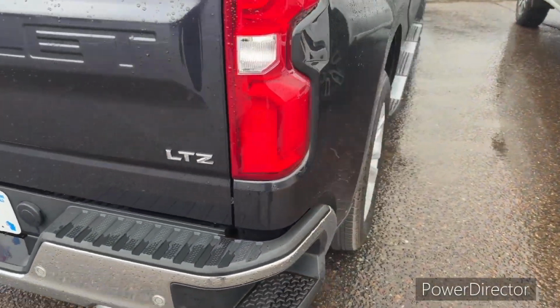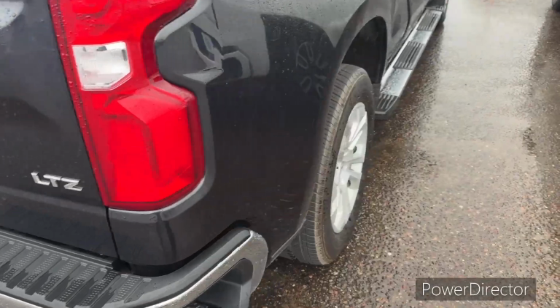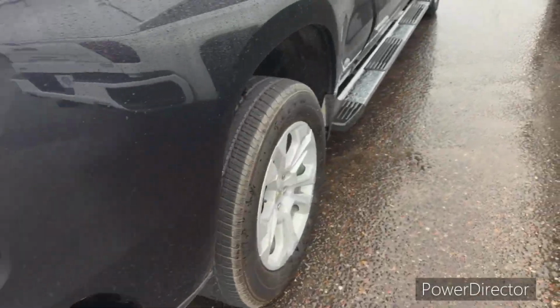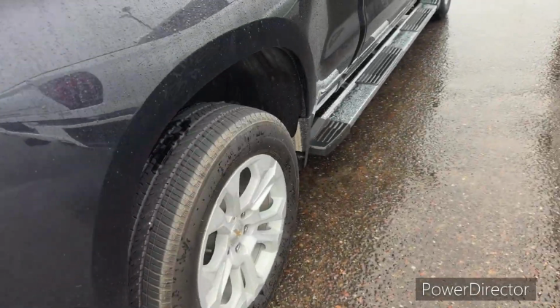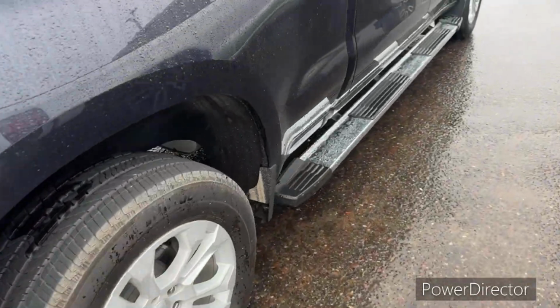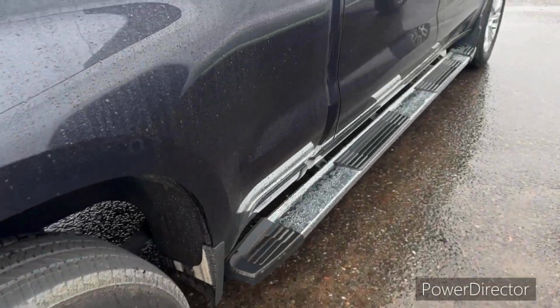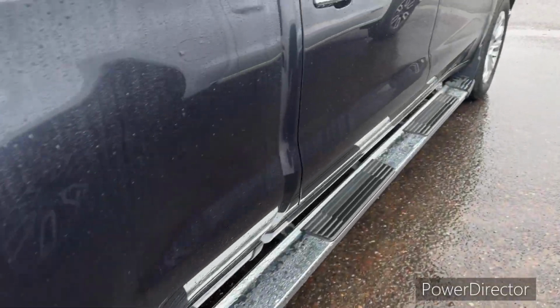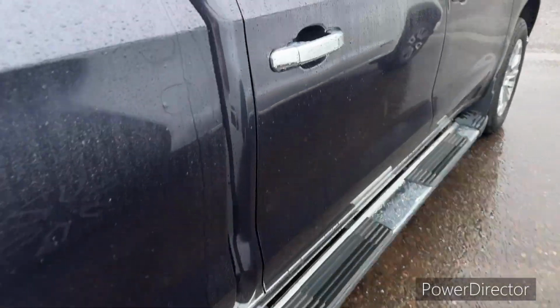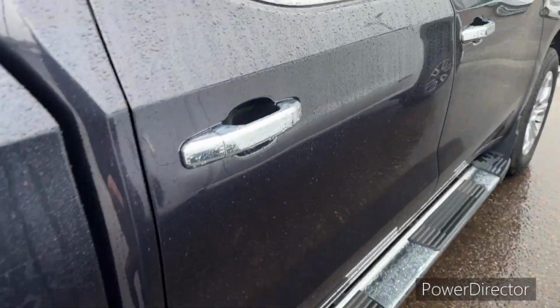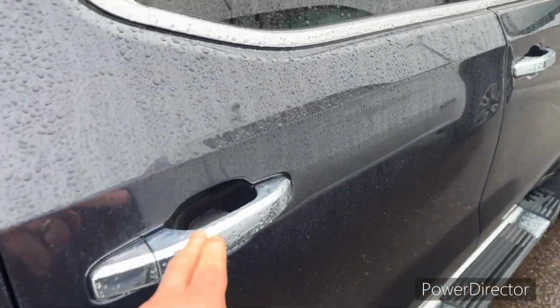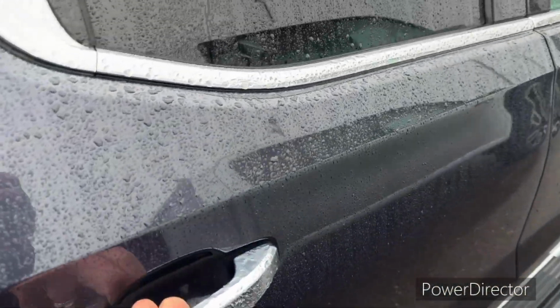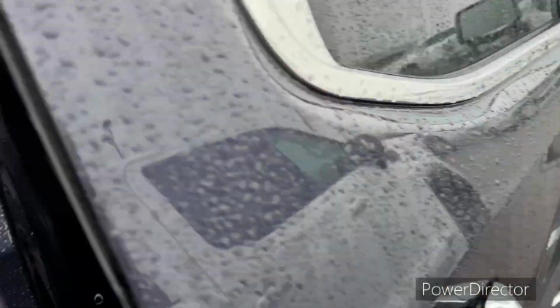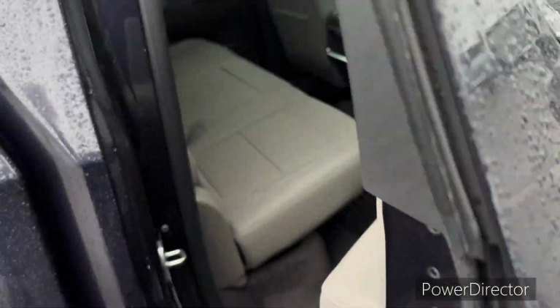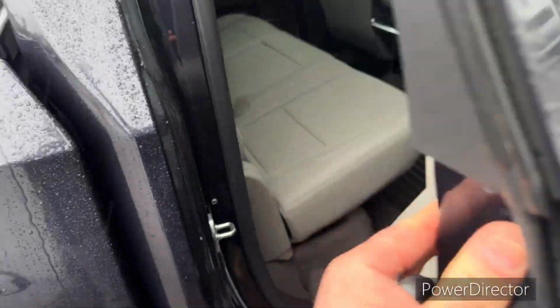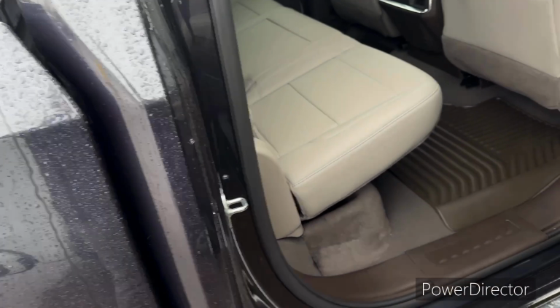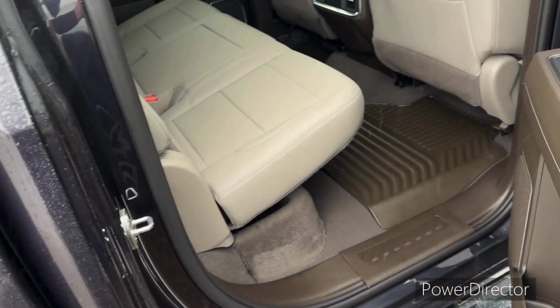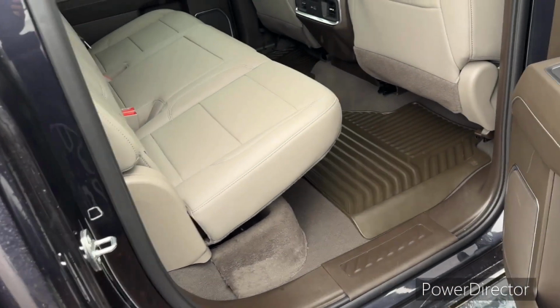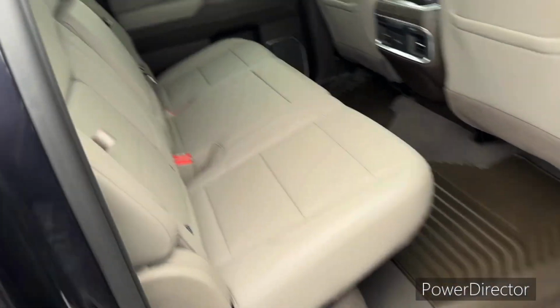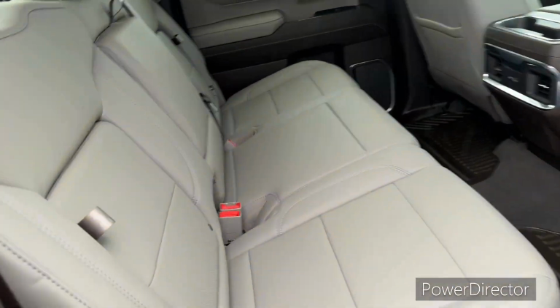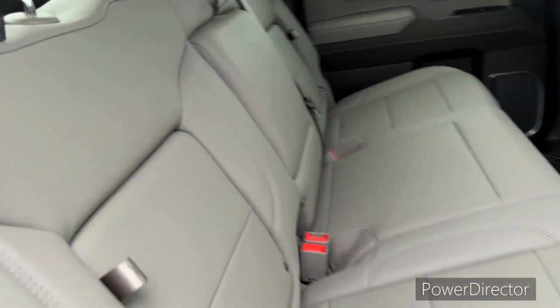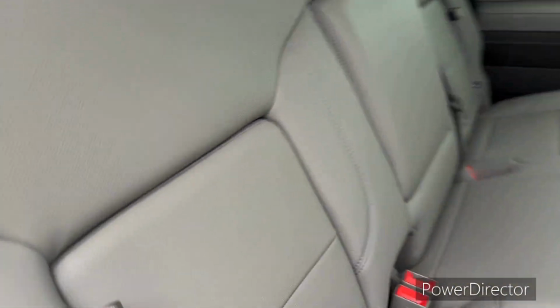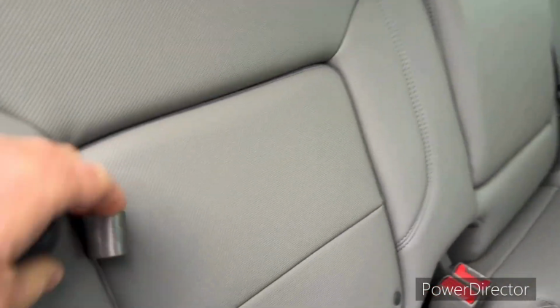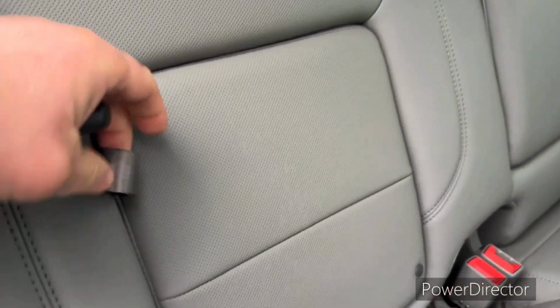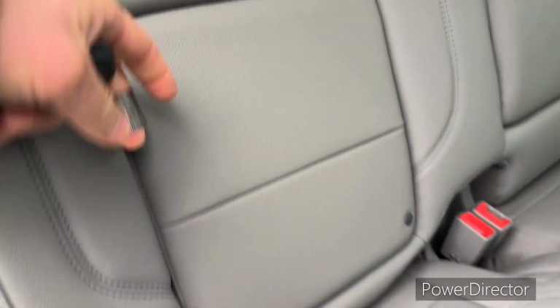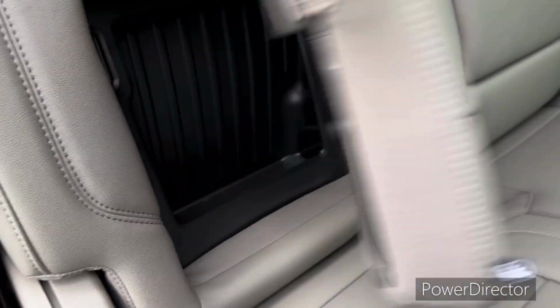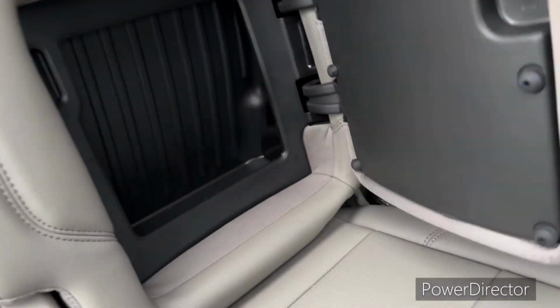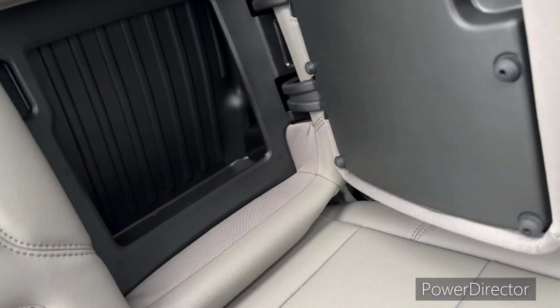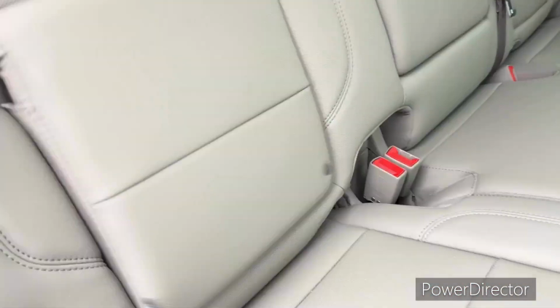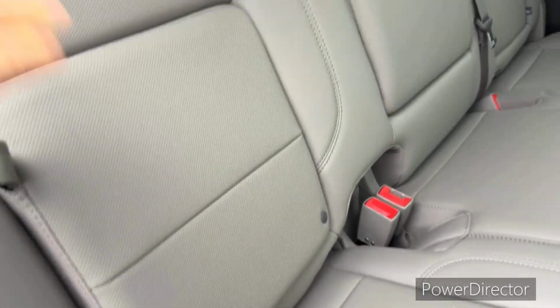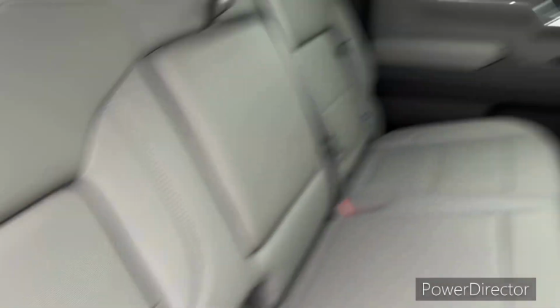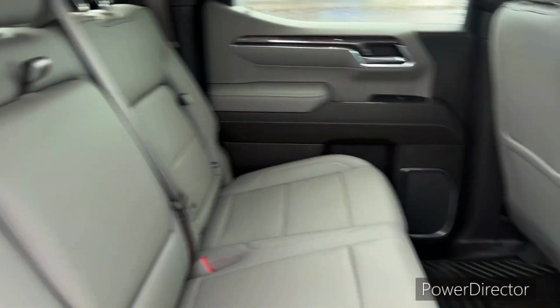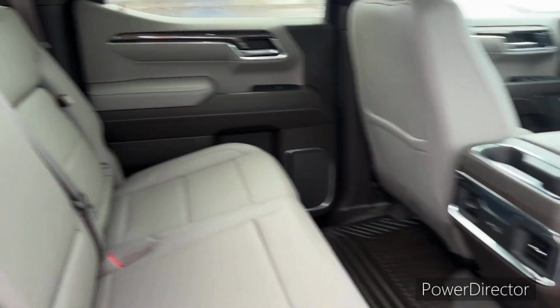LTZ — very clean vehicle. Even has the seat storage in the back of the seats. So ready to go.